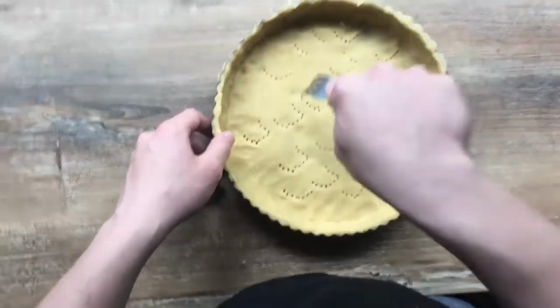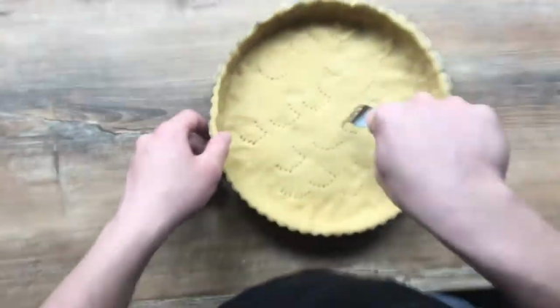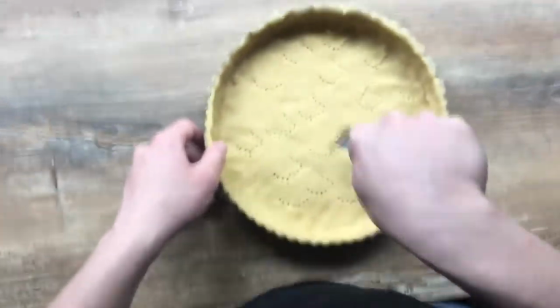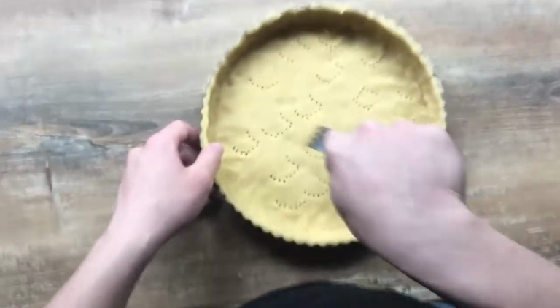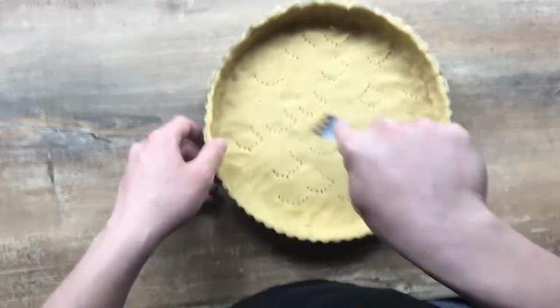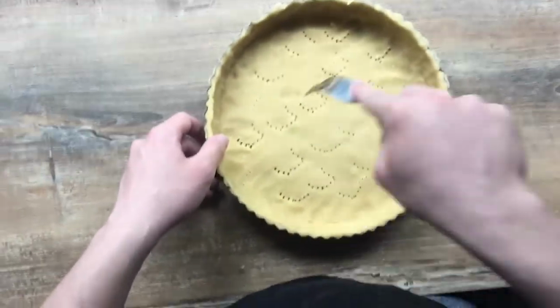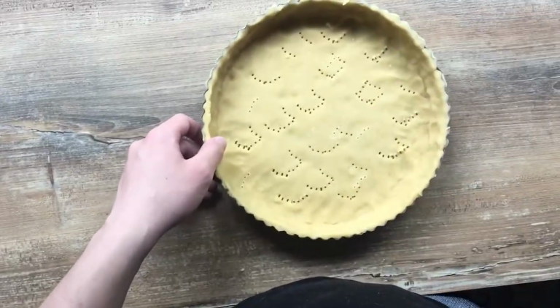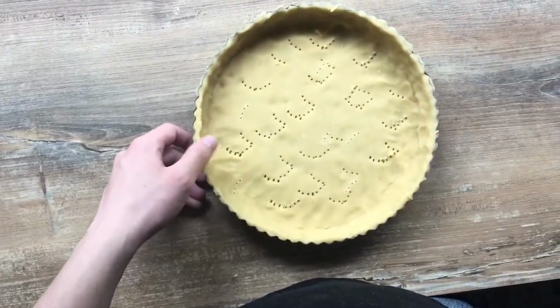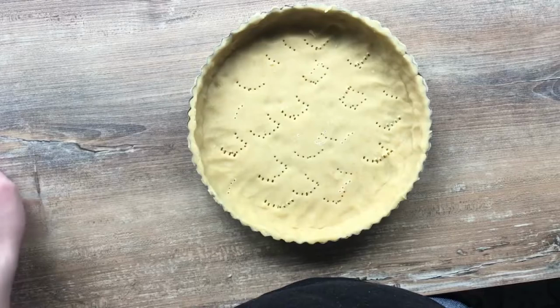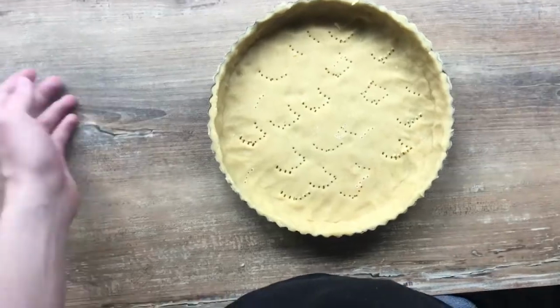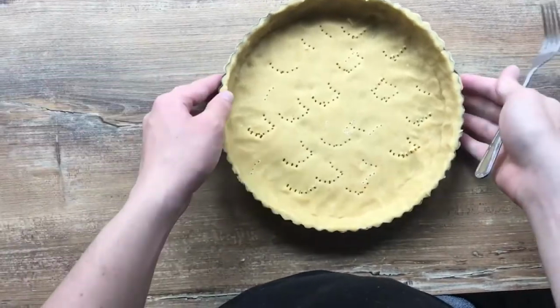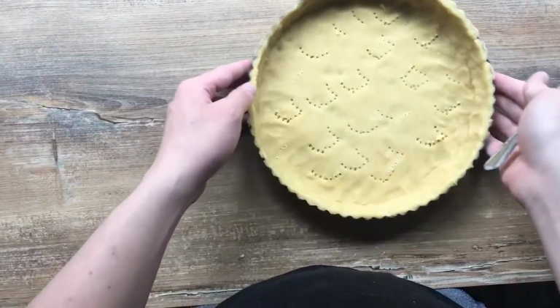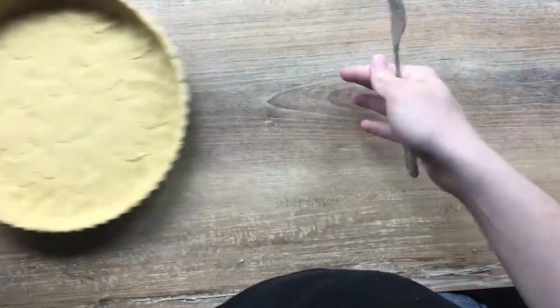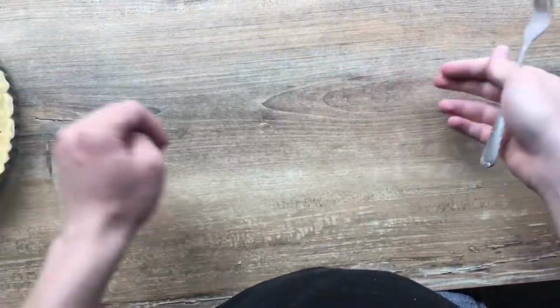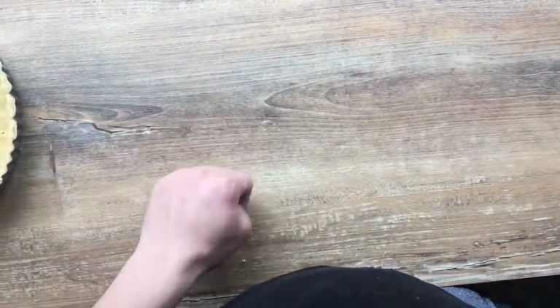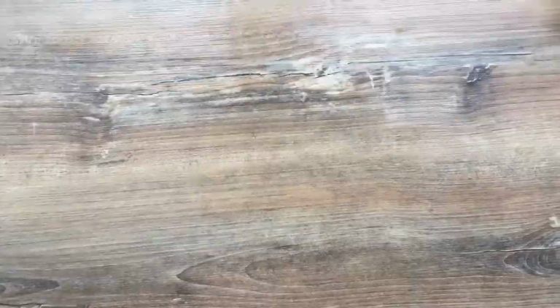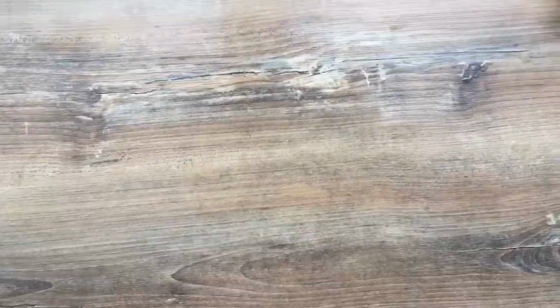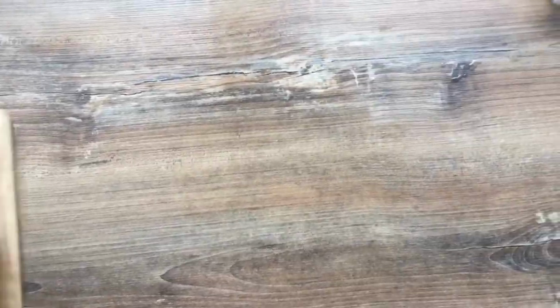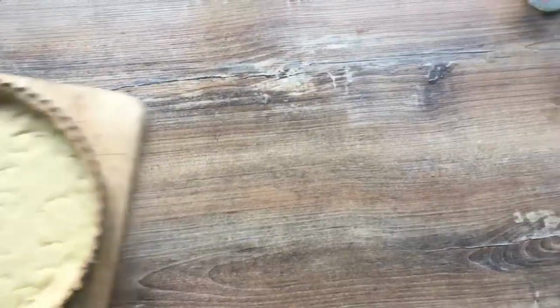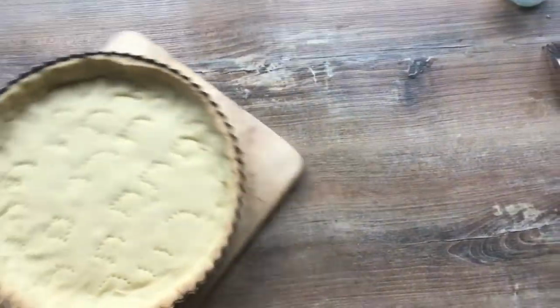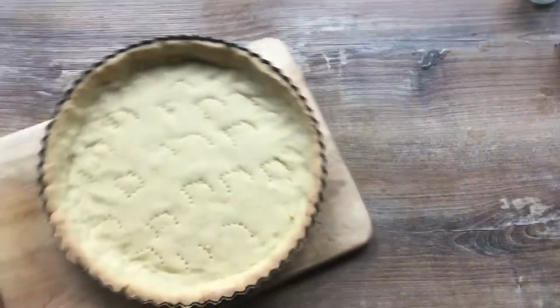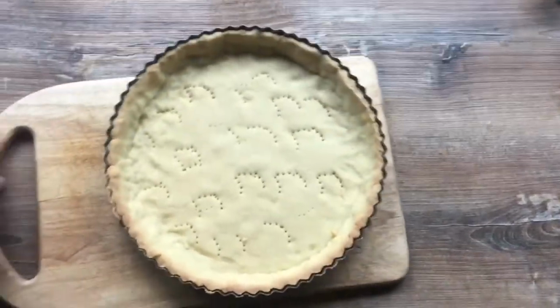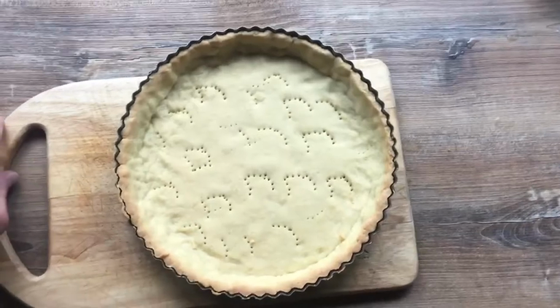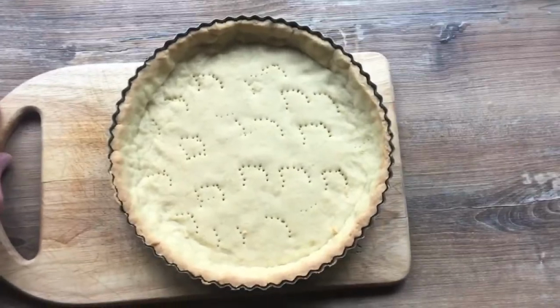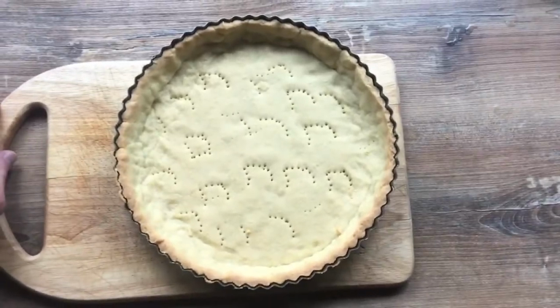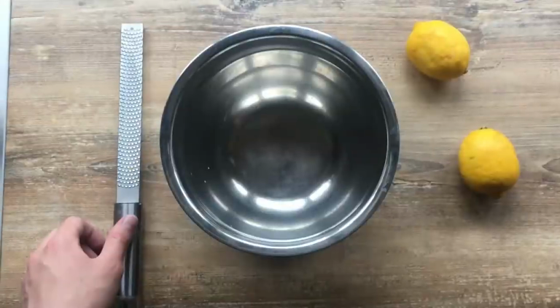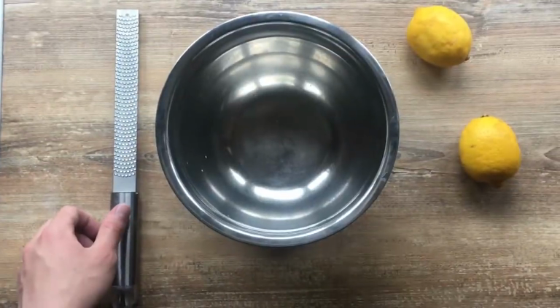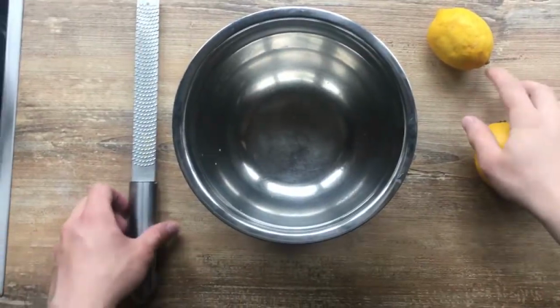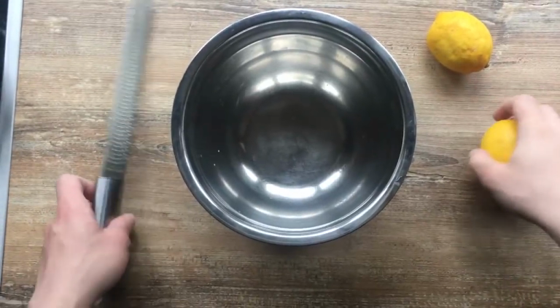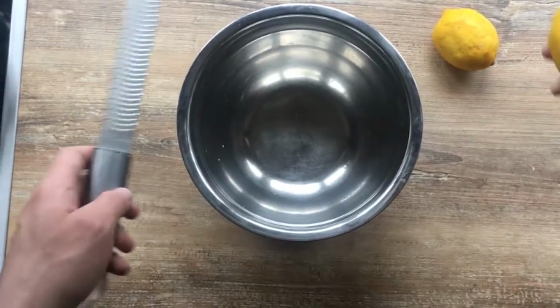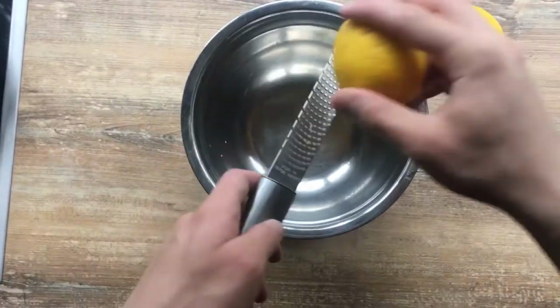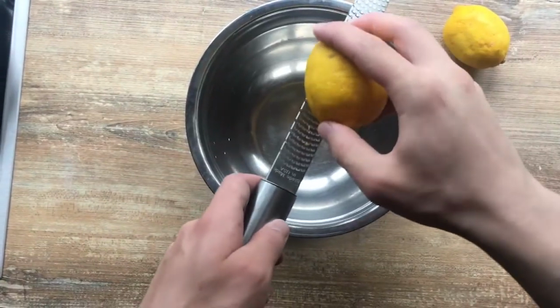Then we place the baking dish into the freezer to chill for 20 minutes, and then we bake it in the oven for 20 to 30 minutes. And the results may be seen here.